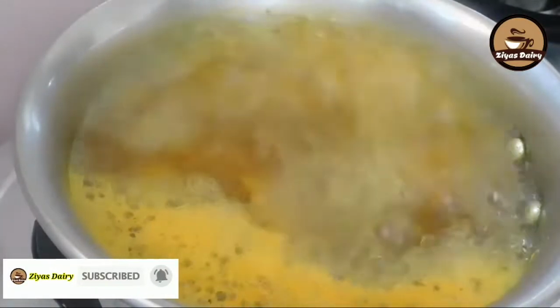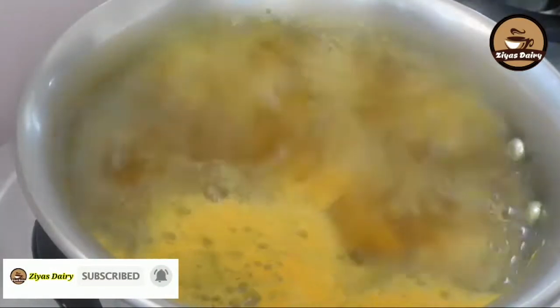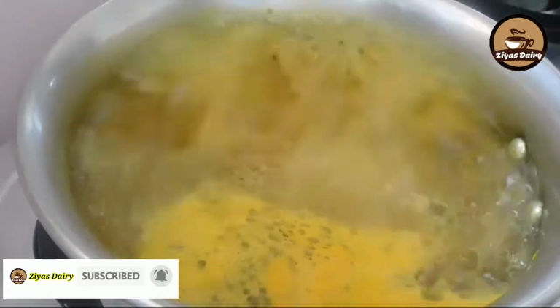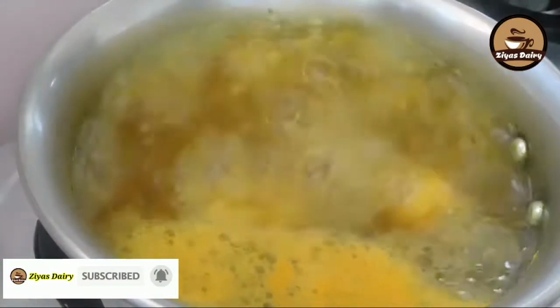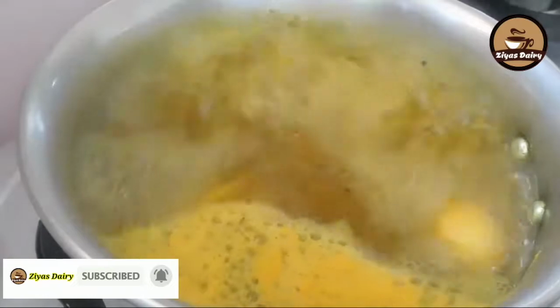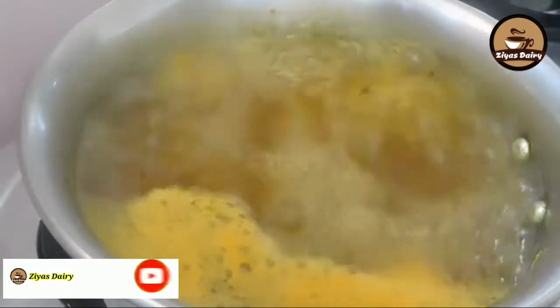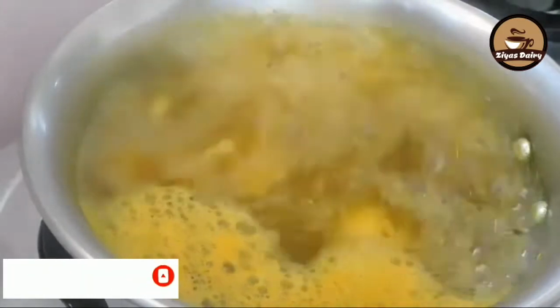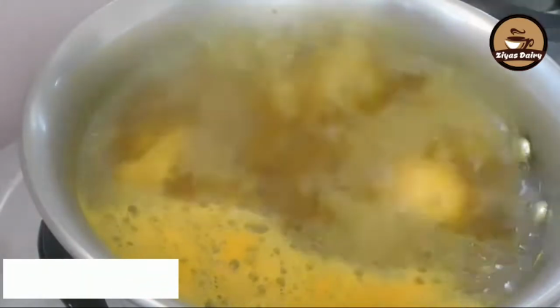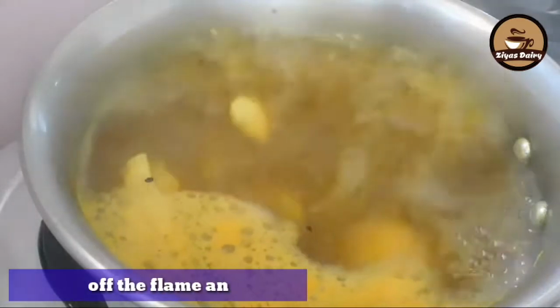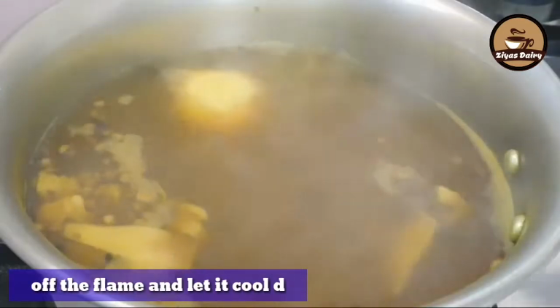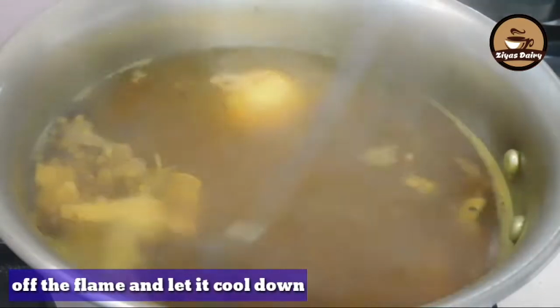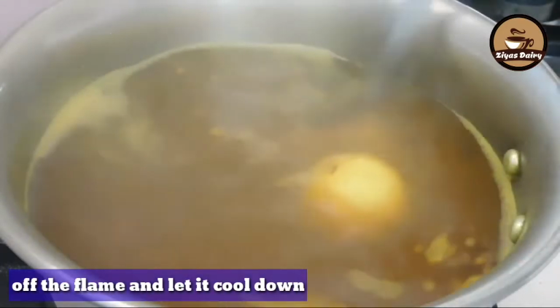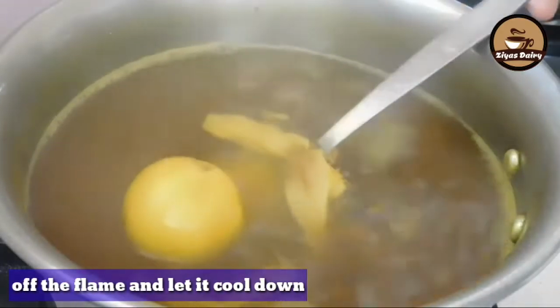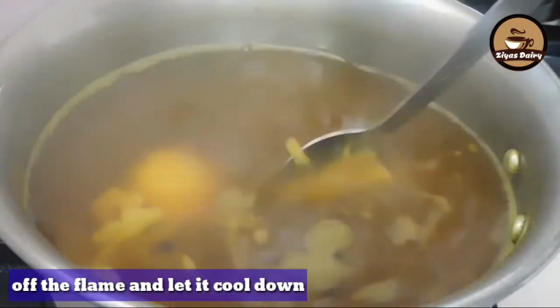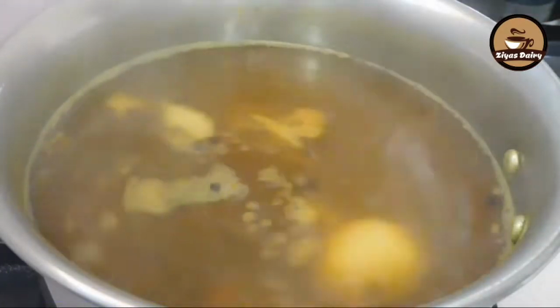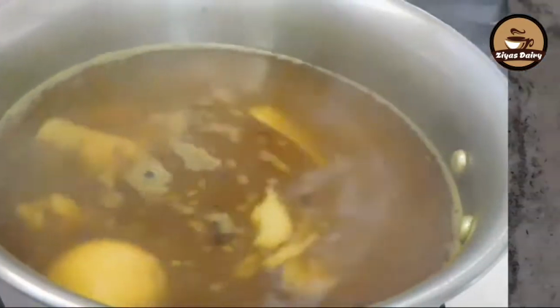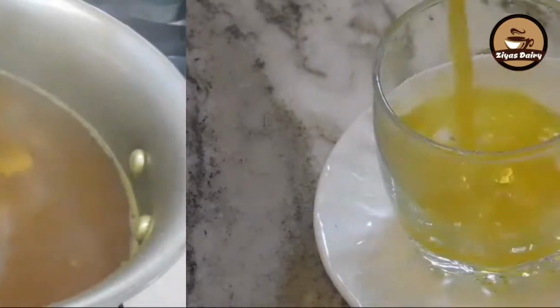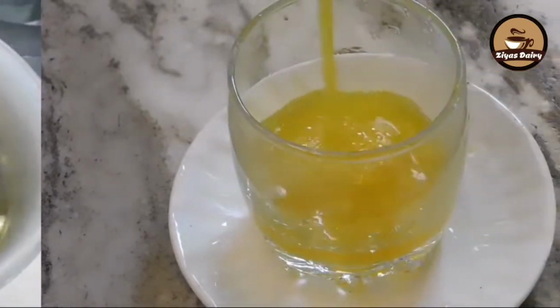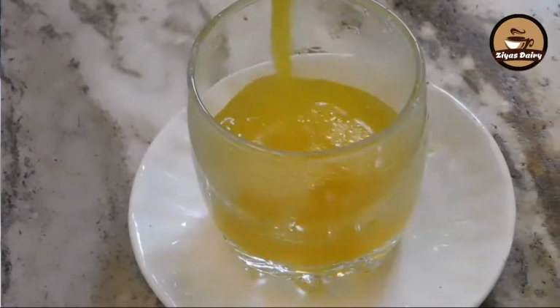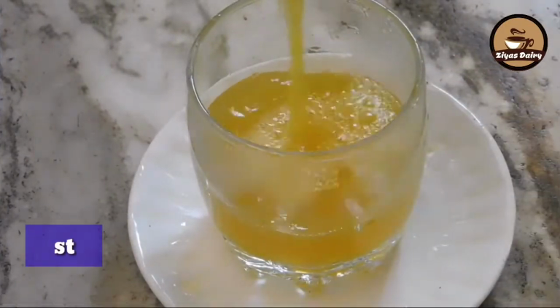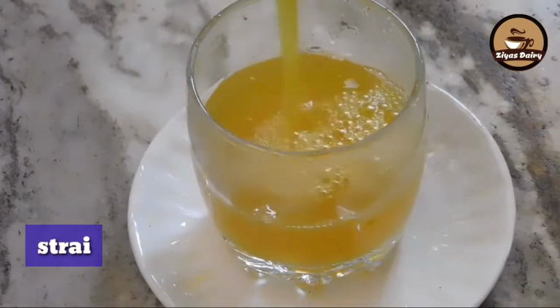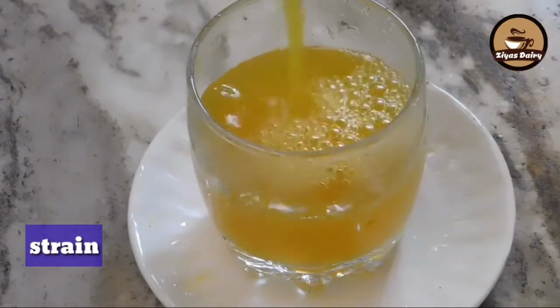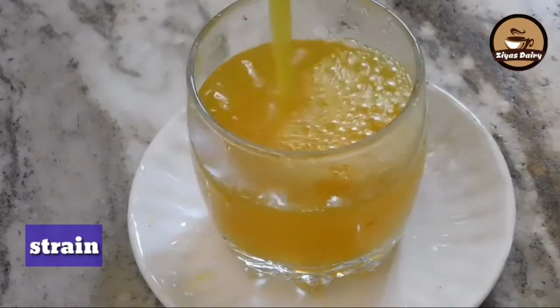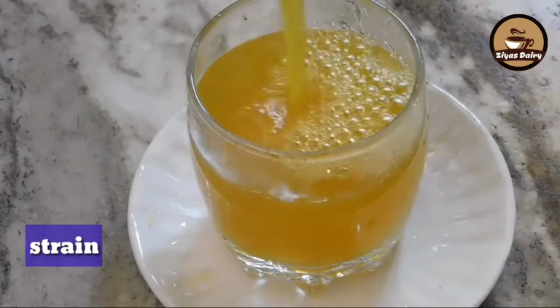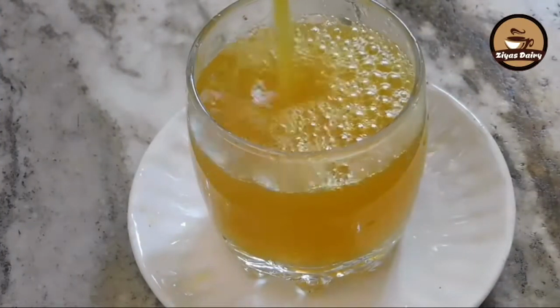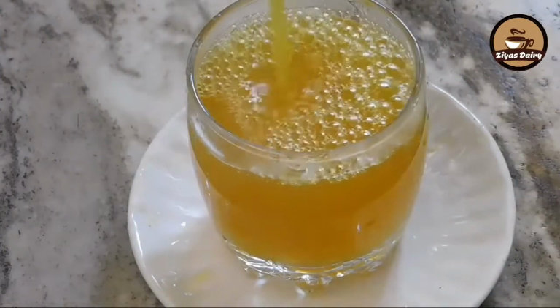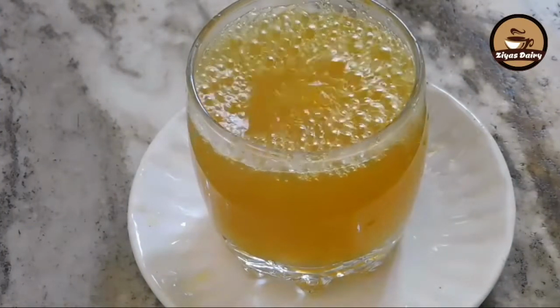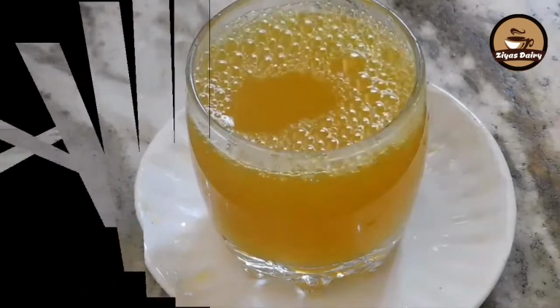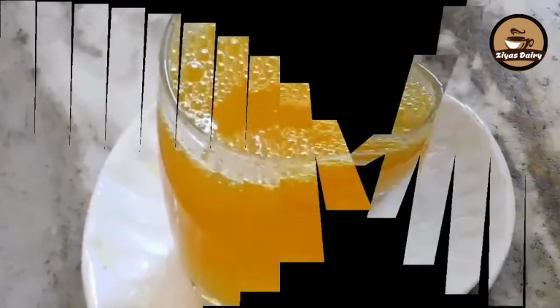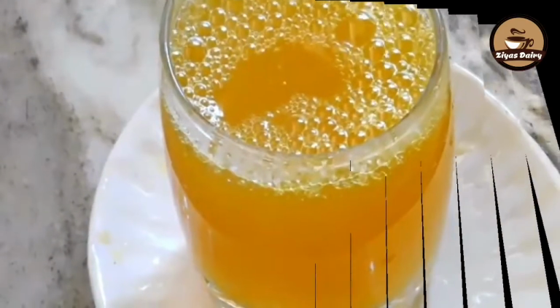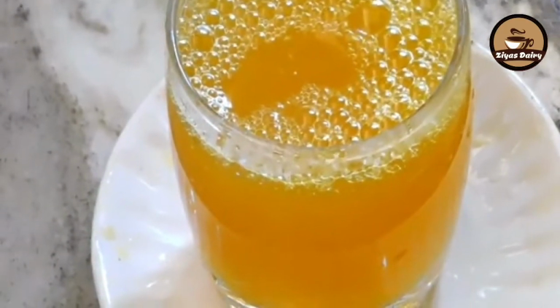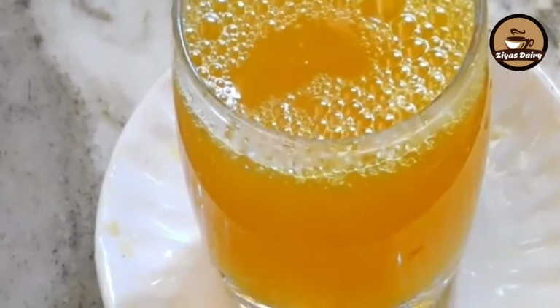Treat your rice with hot oil. Put the water on the oil. If you have enough oil, use the water as well.